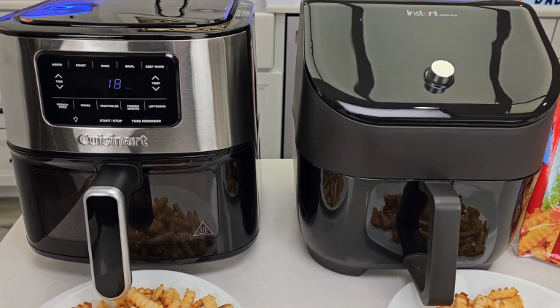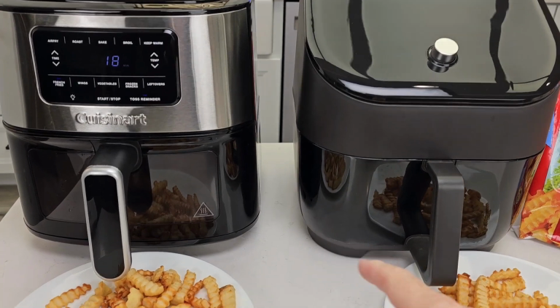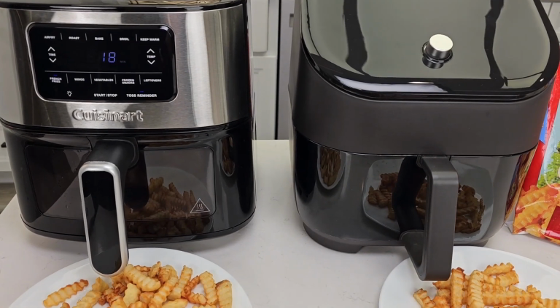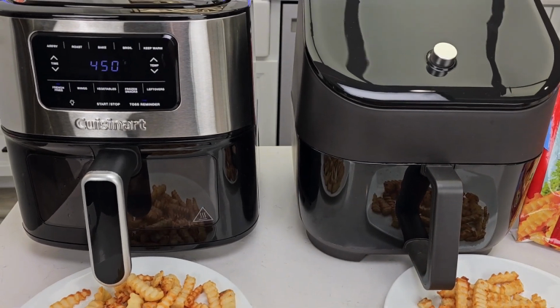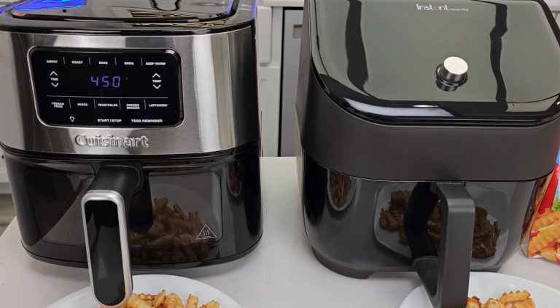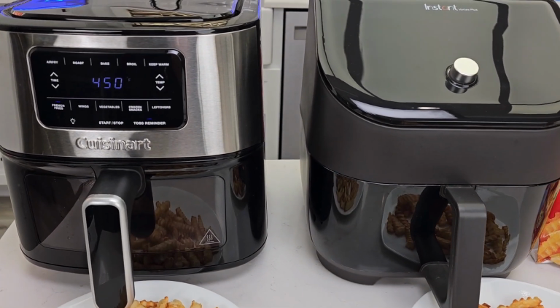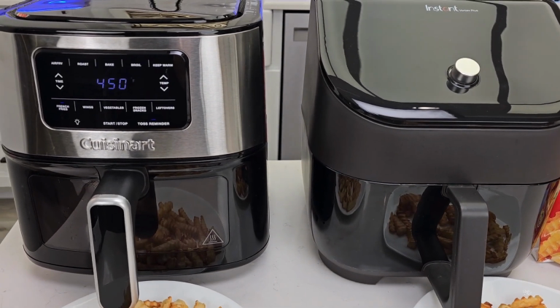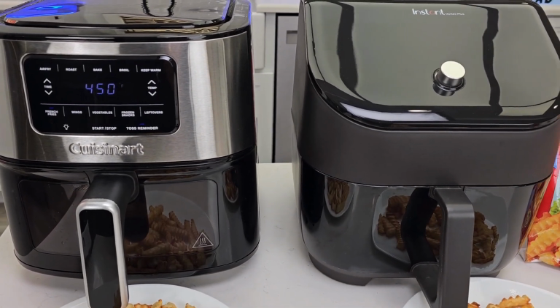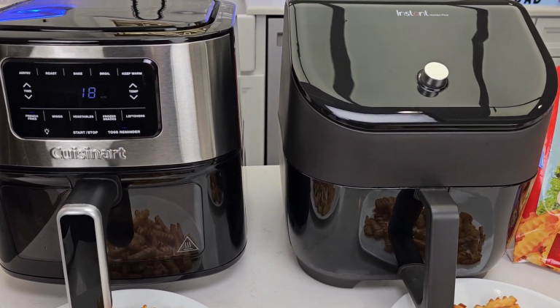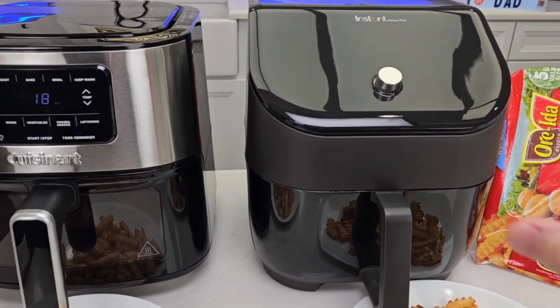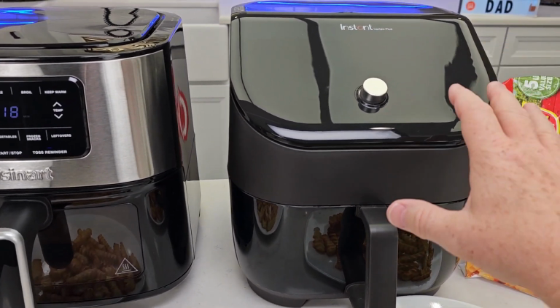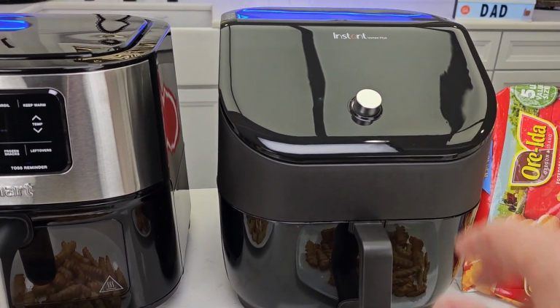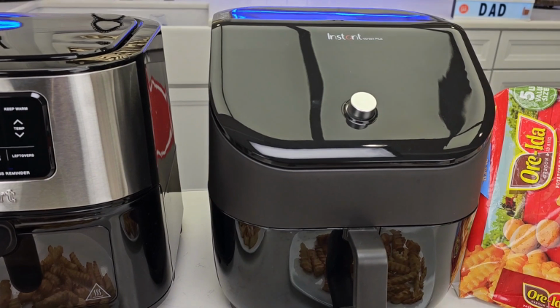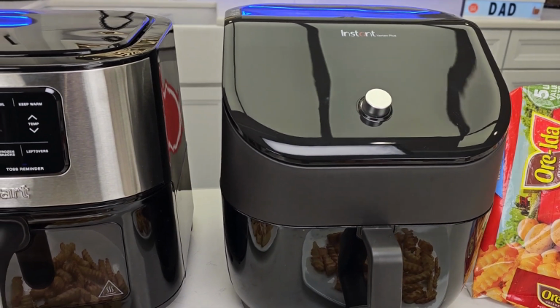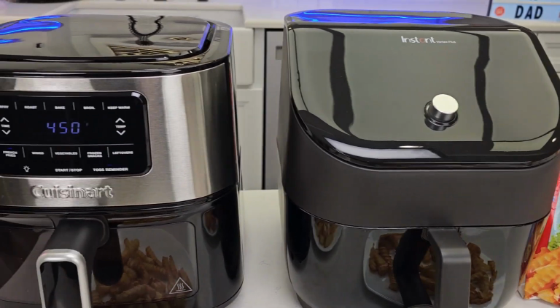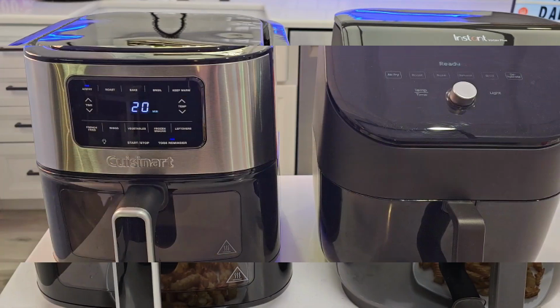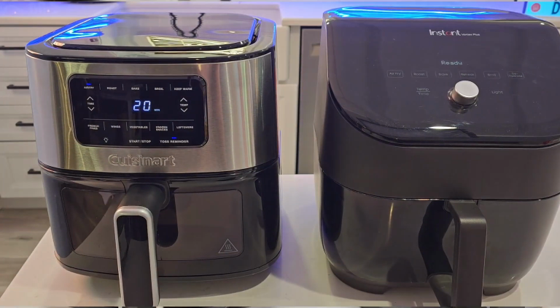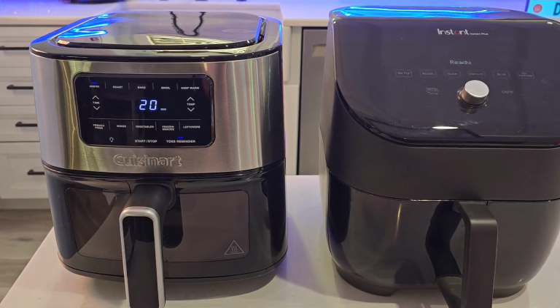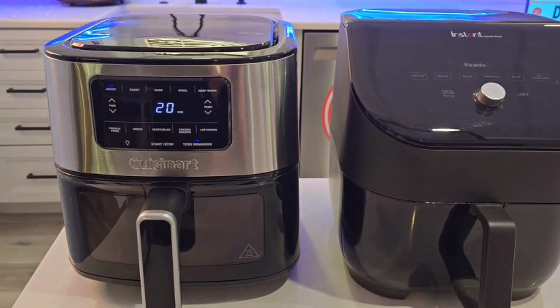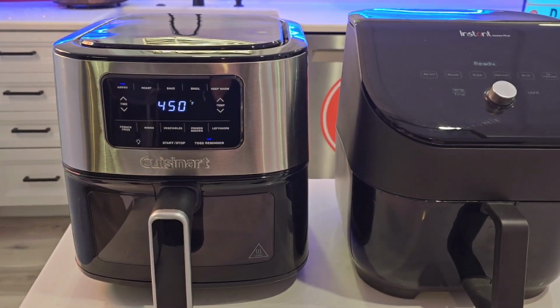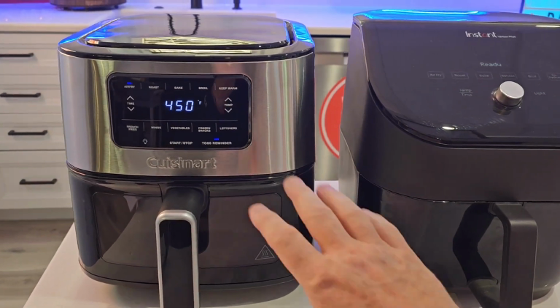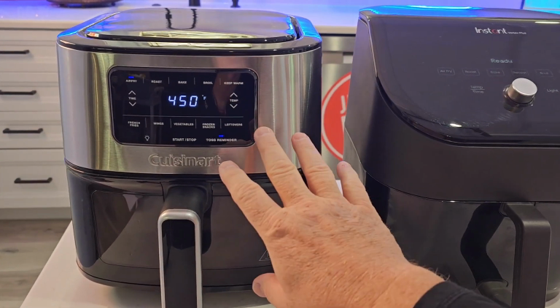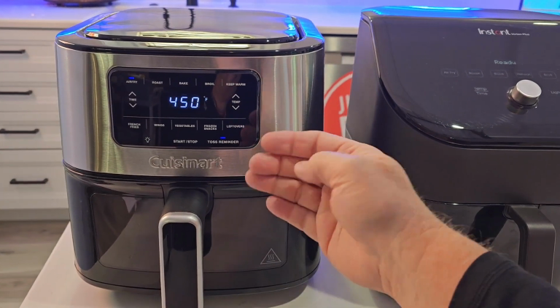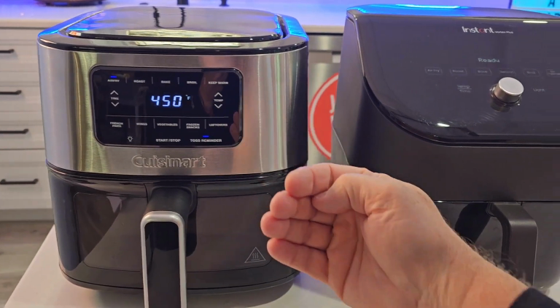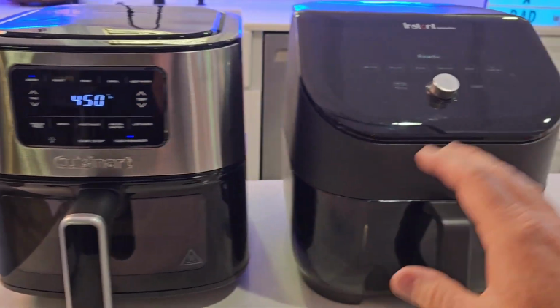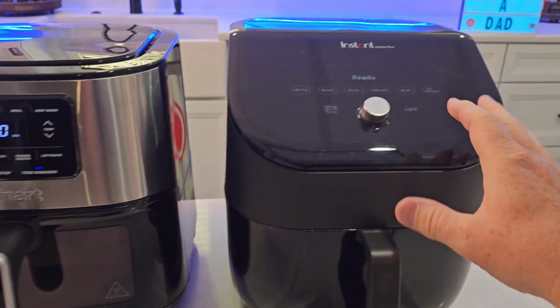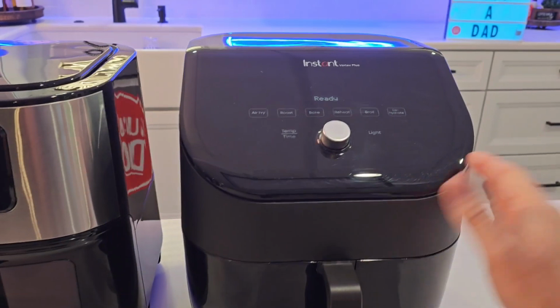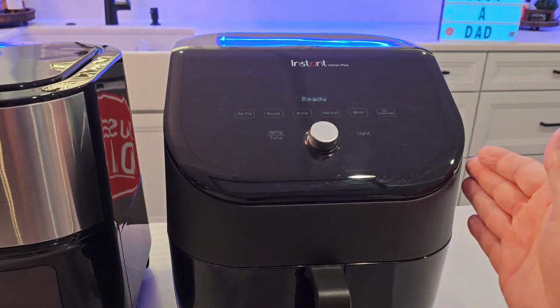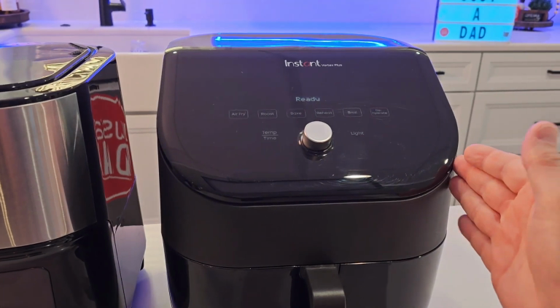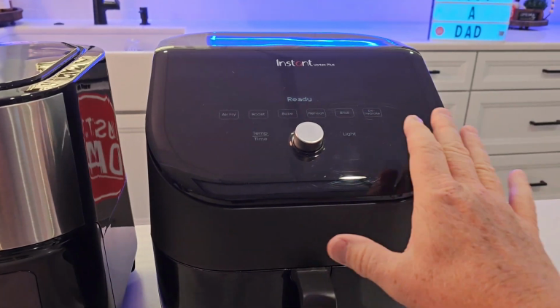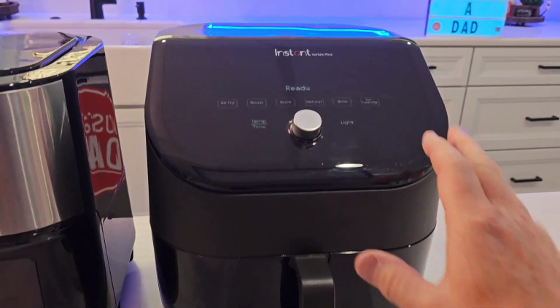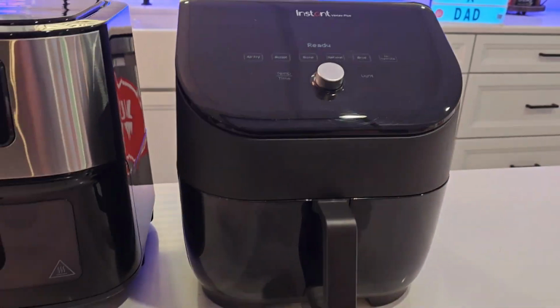I've been cooking some food with both of these. They both cook the same. It's where you run into the differences — the control panels. The Cuisinart's control panel is up front facing you. The Instant is at an angle; it's got a nice pretty surface.